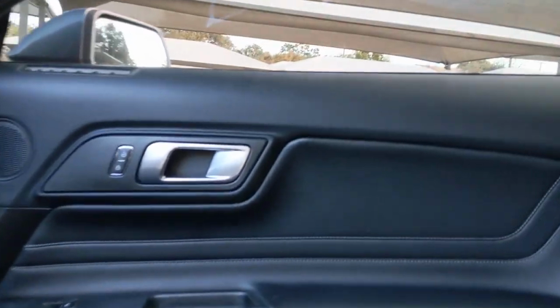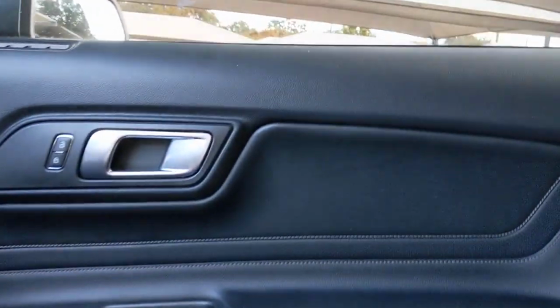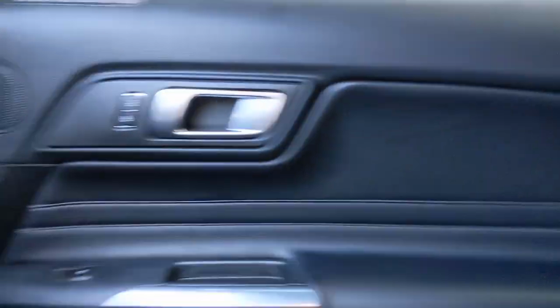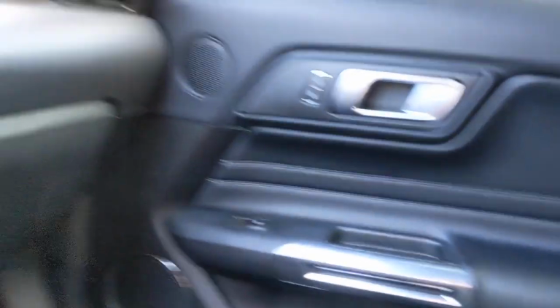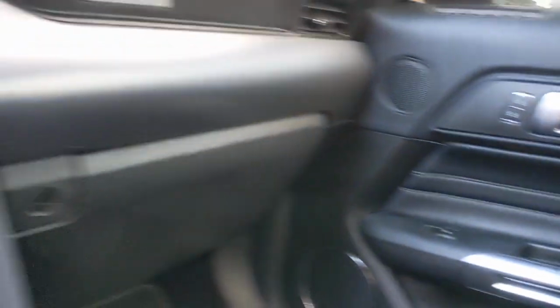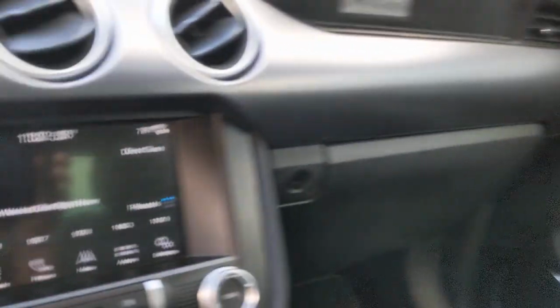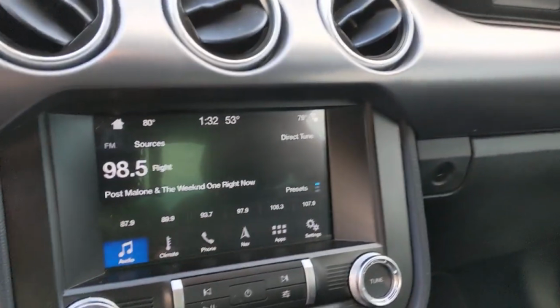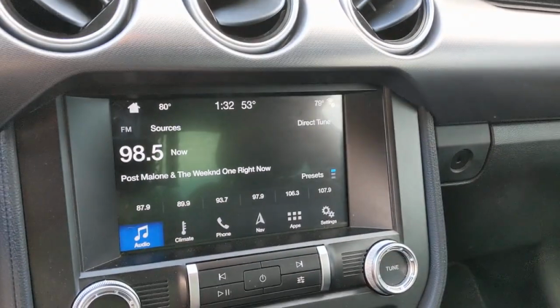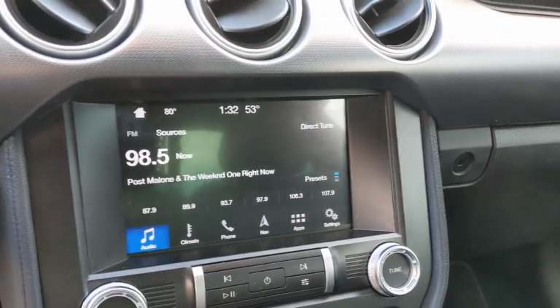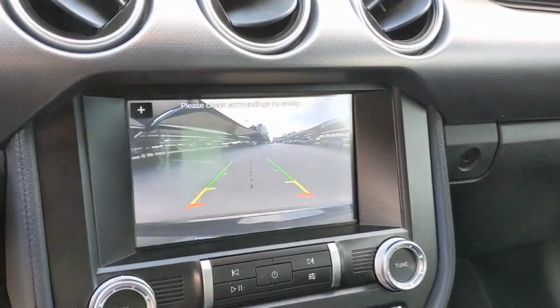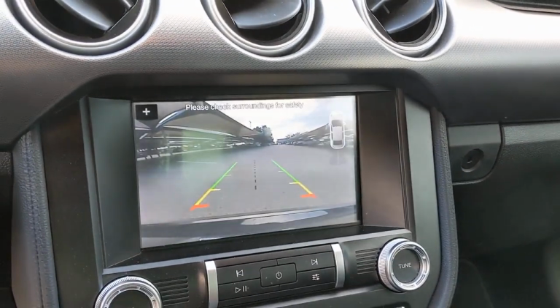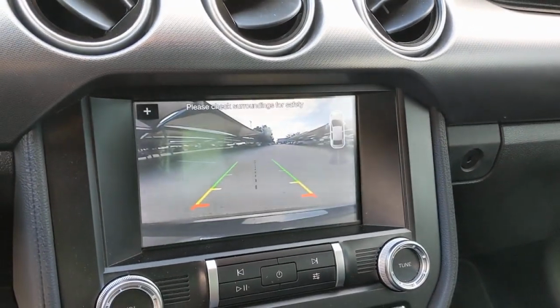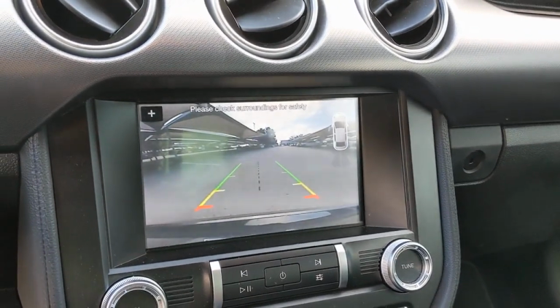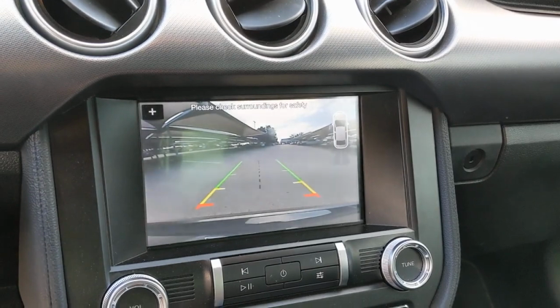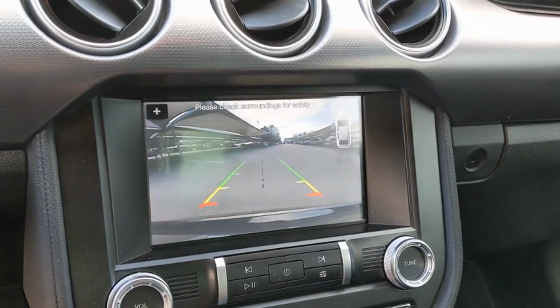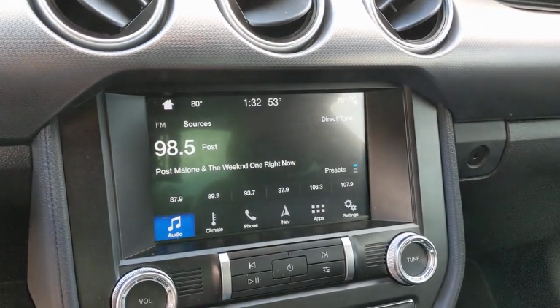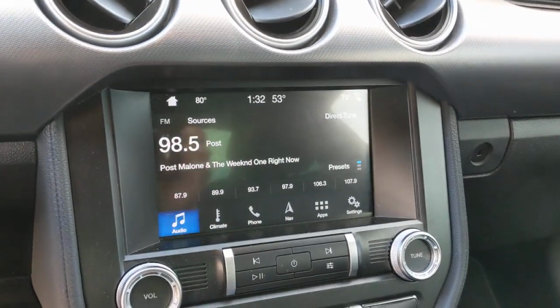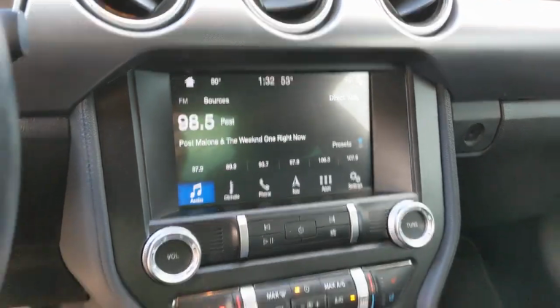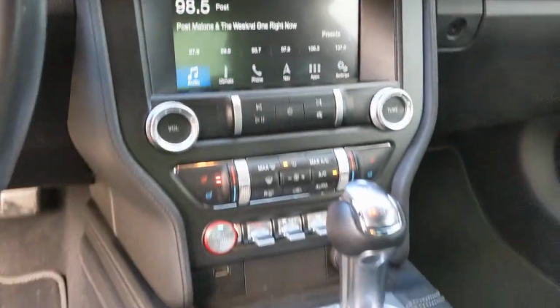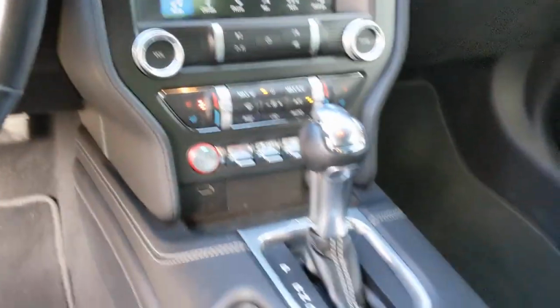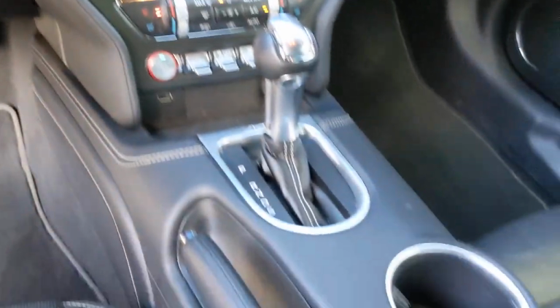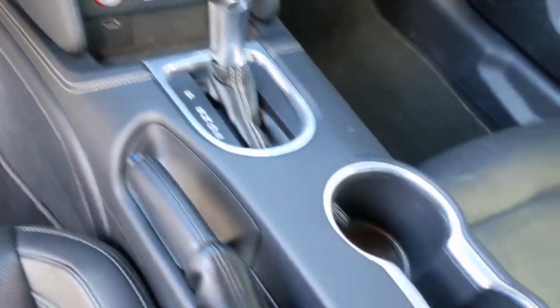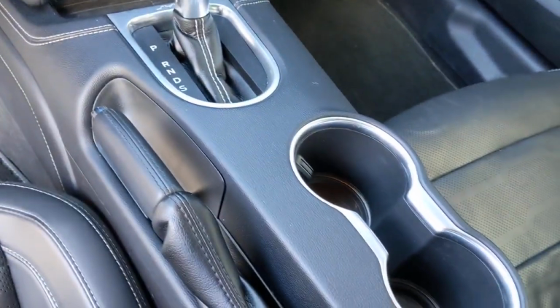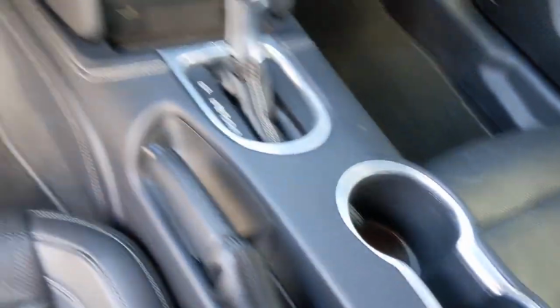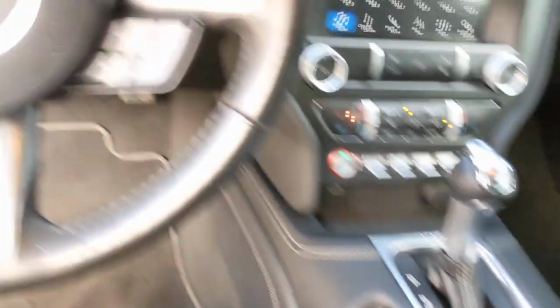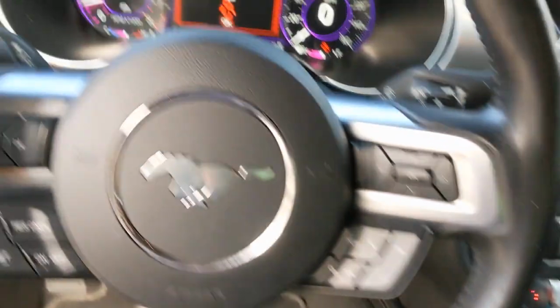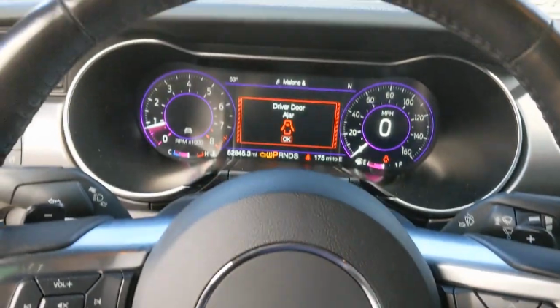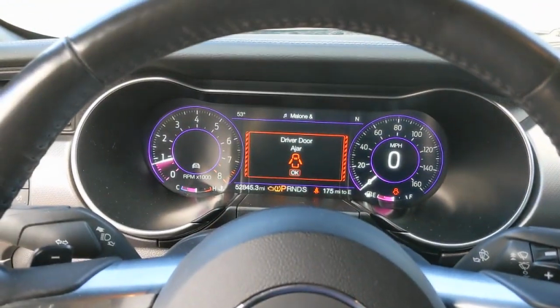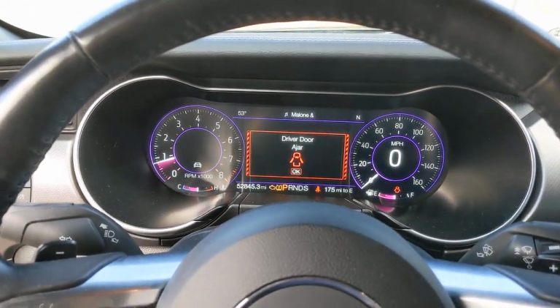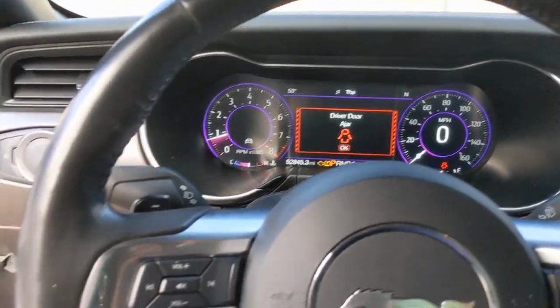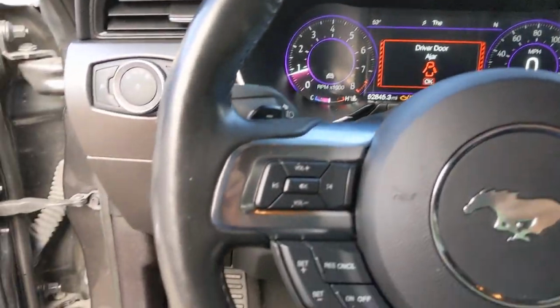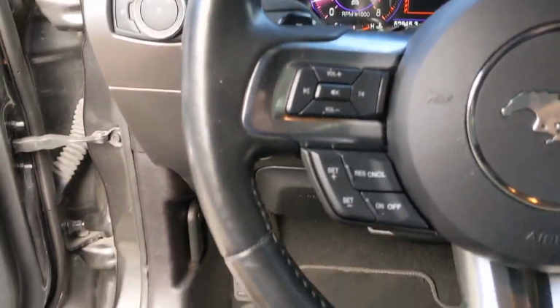Keyless entry, heated mirrors, power passenger seat, keyless start, cooled front seat, premium sound system, satellite radio, fog lamps, backup camera, power driver seat.